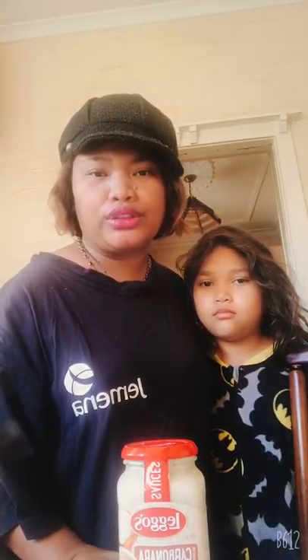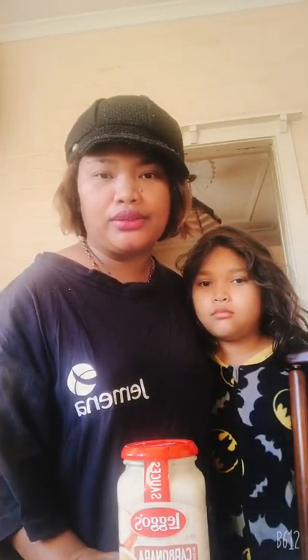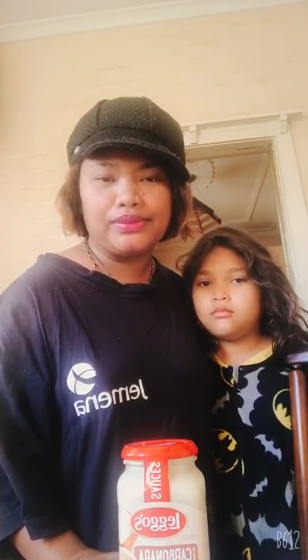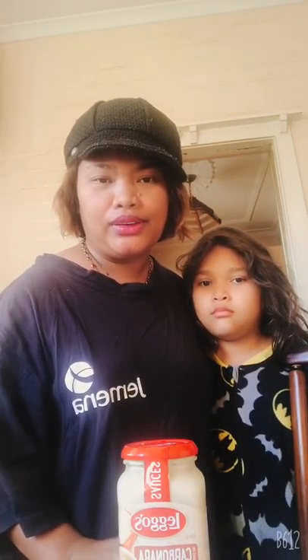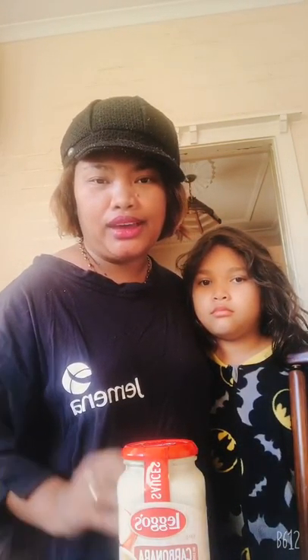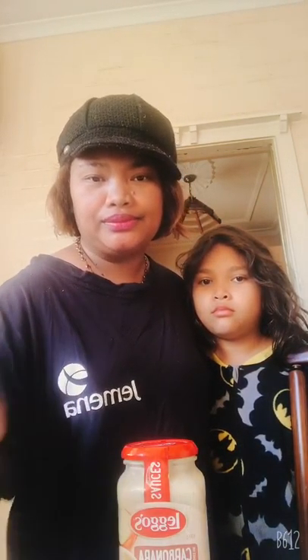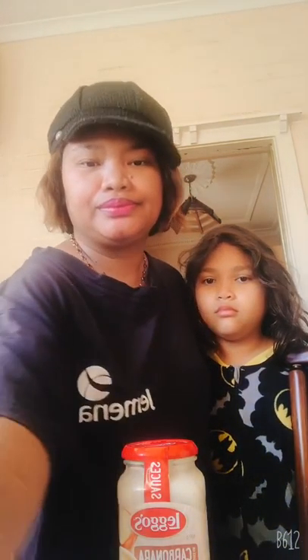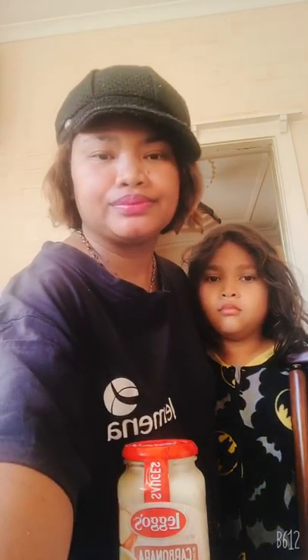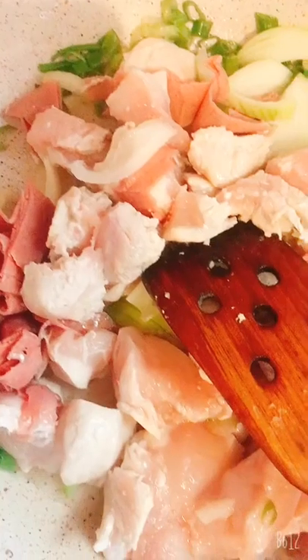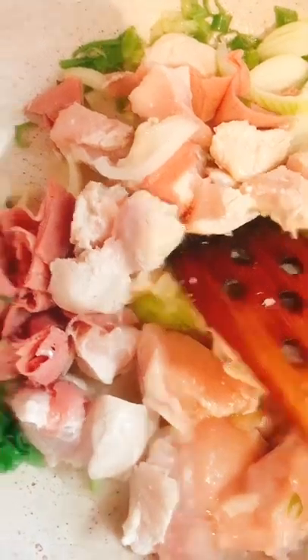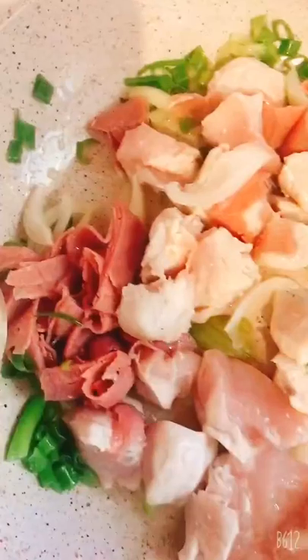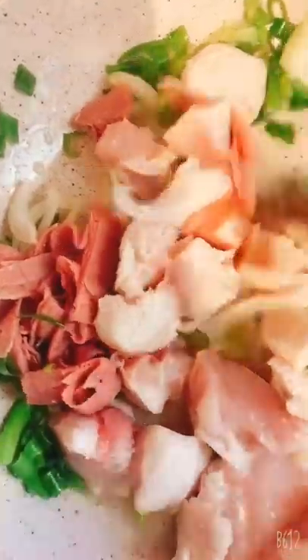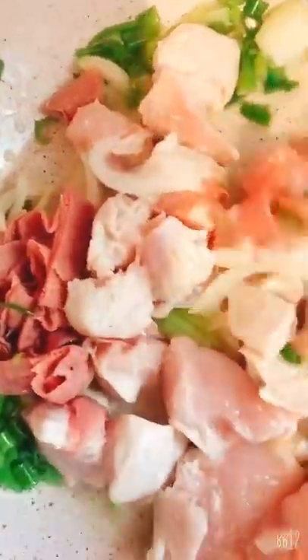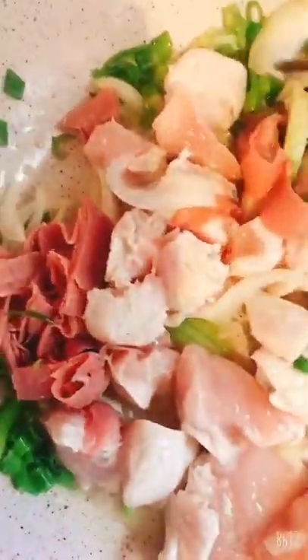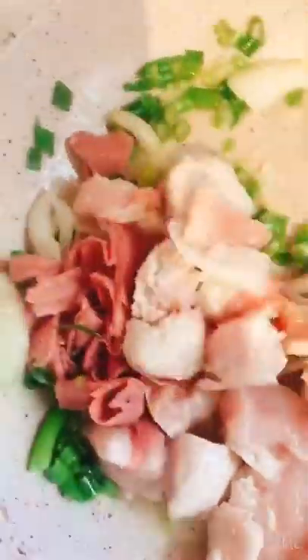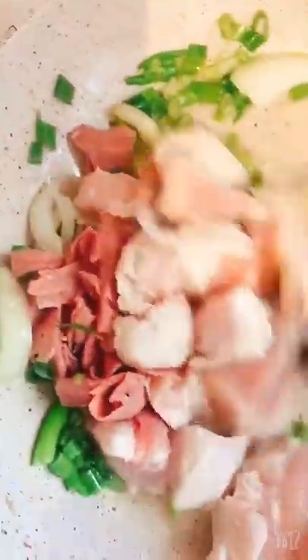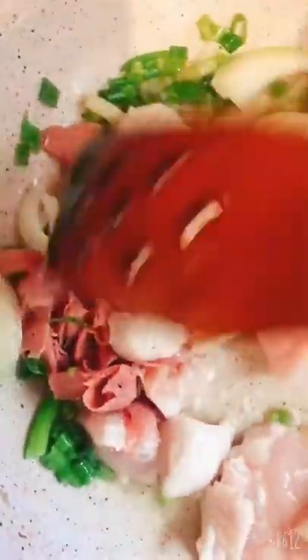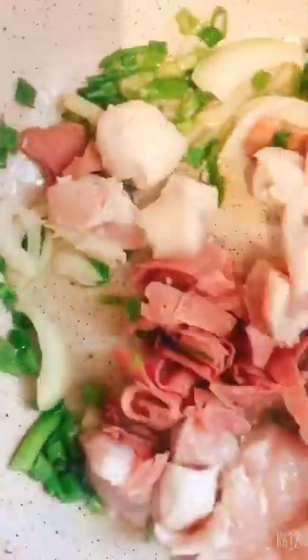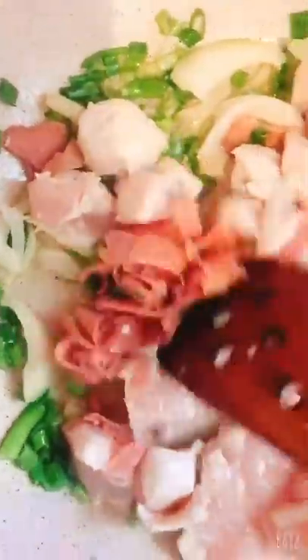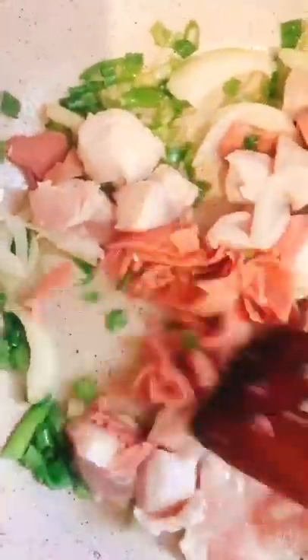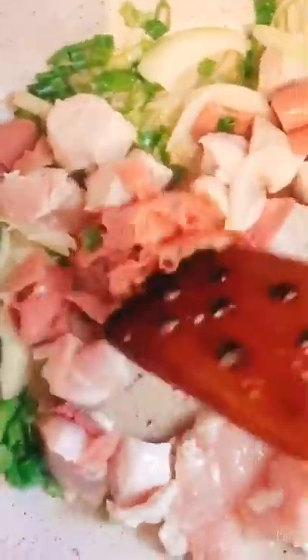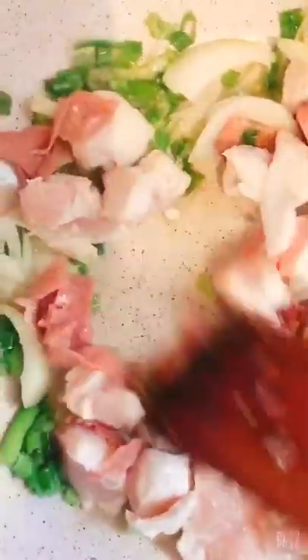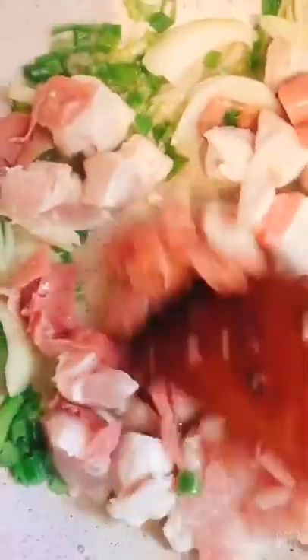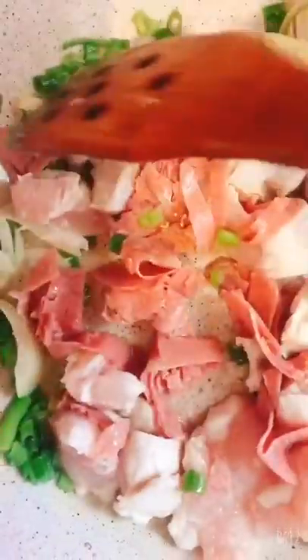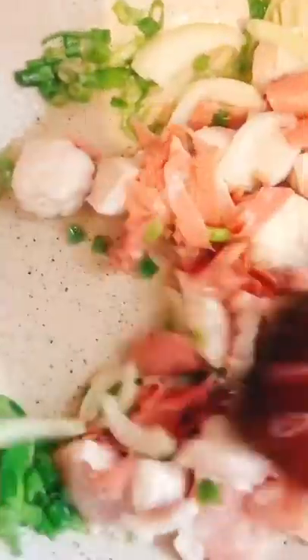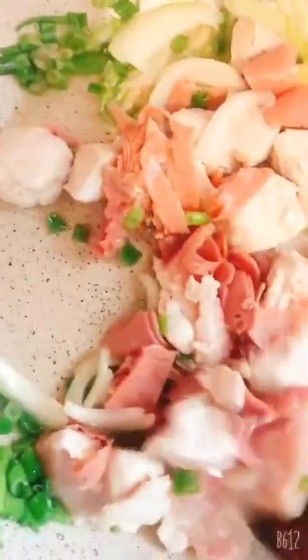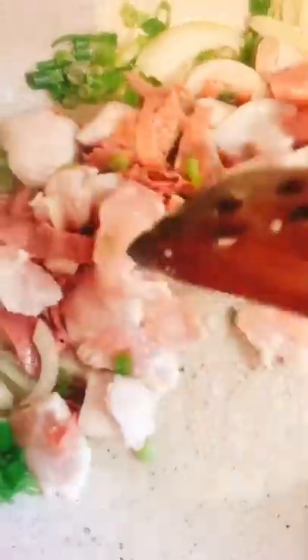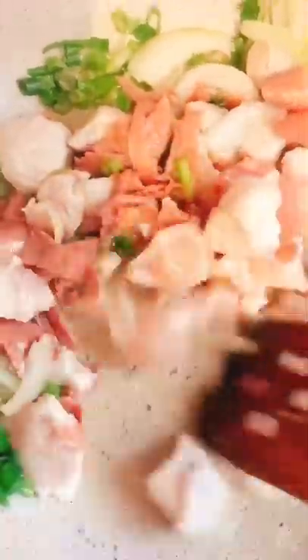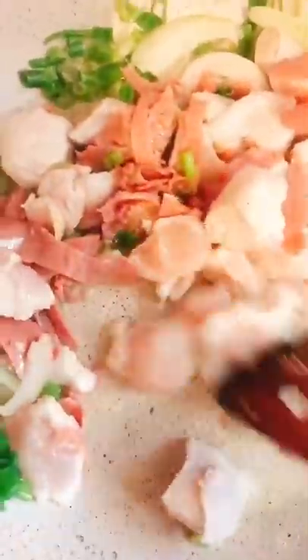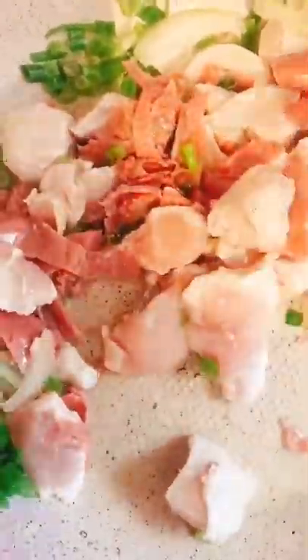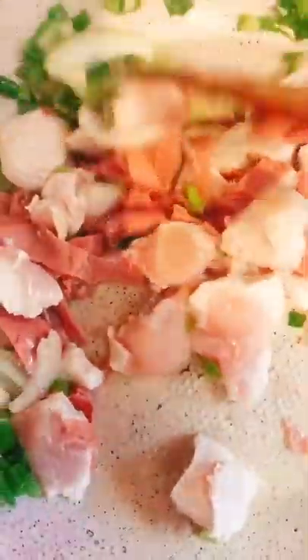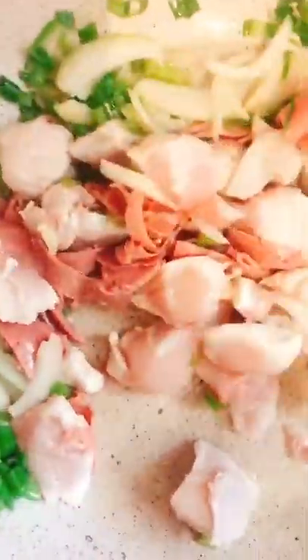Okay, chicken, ham, onion, and salt — put all together.